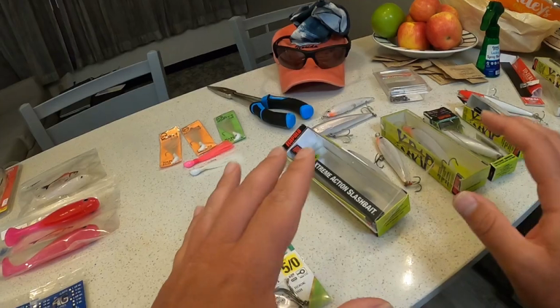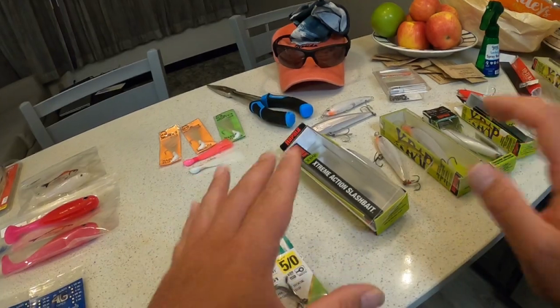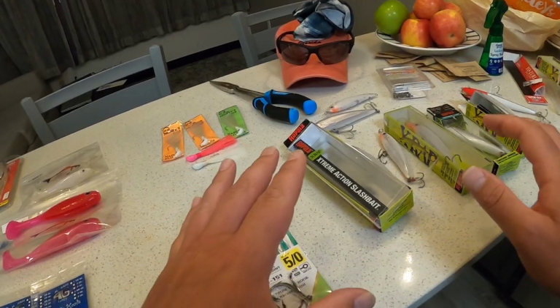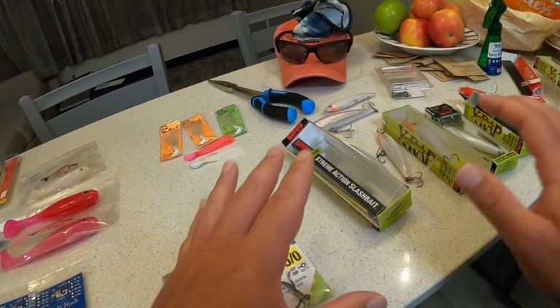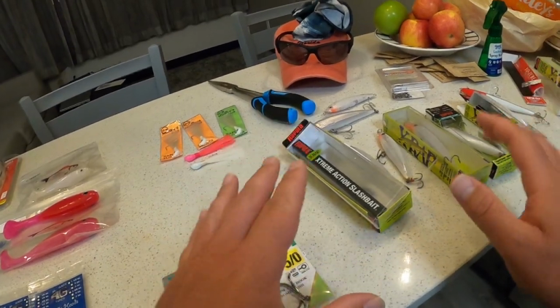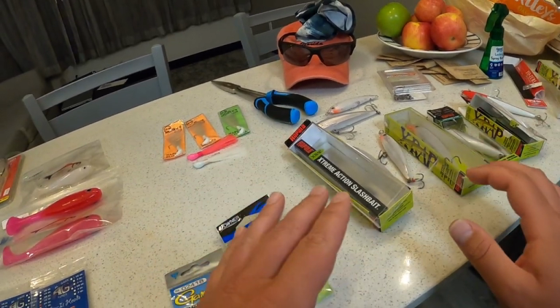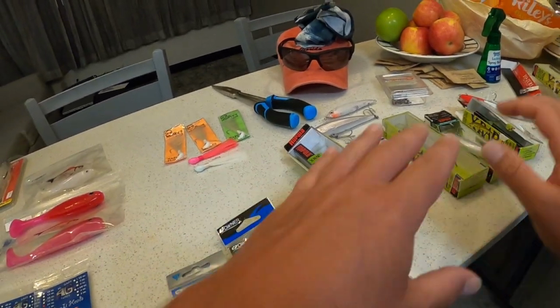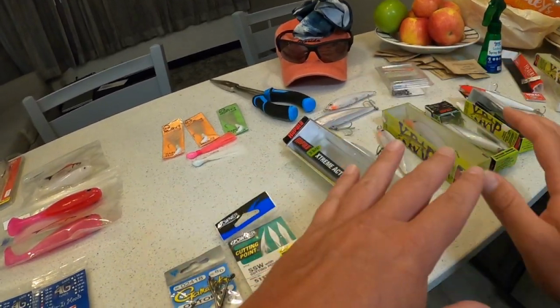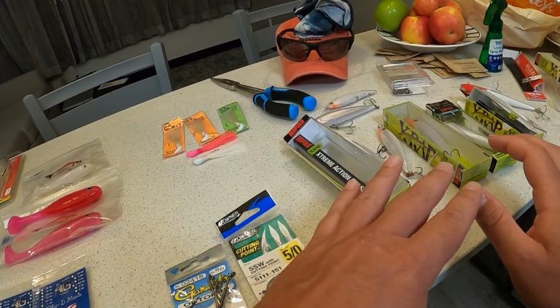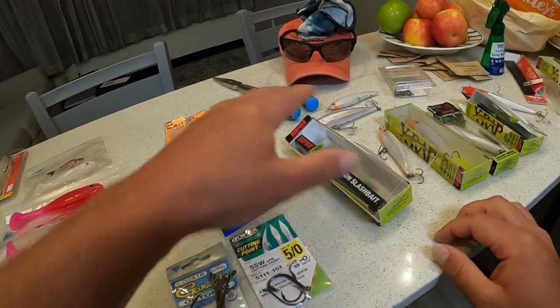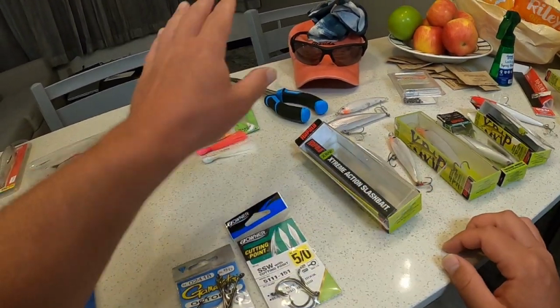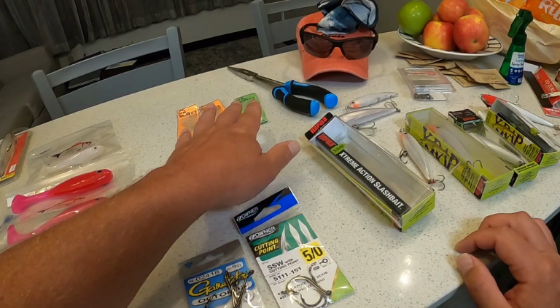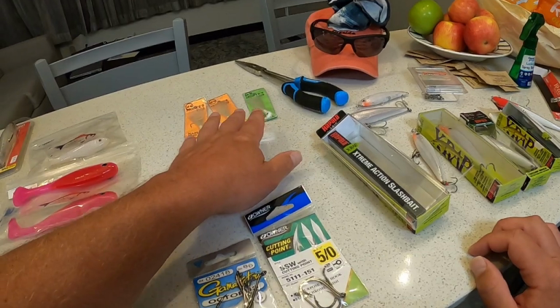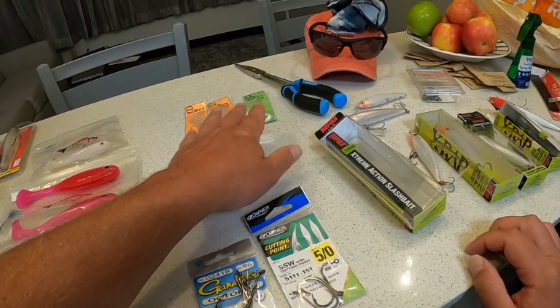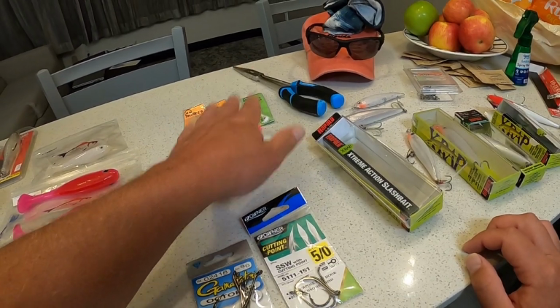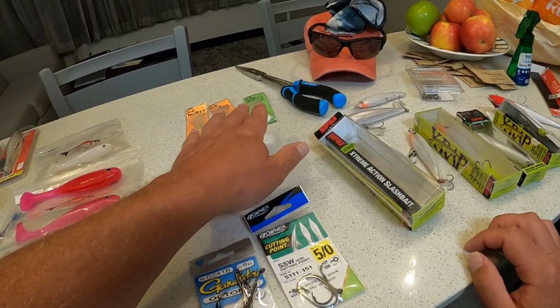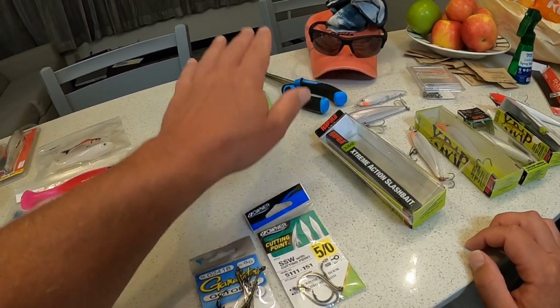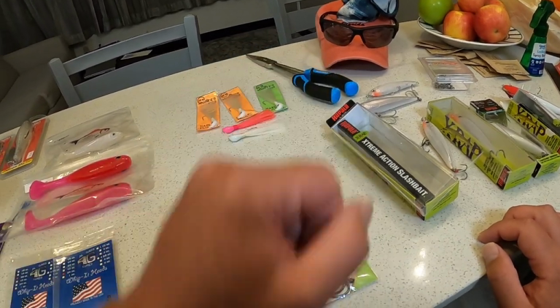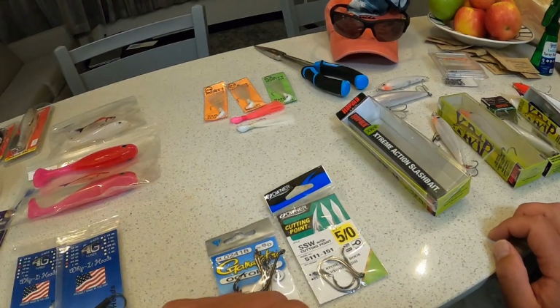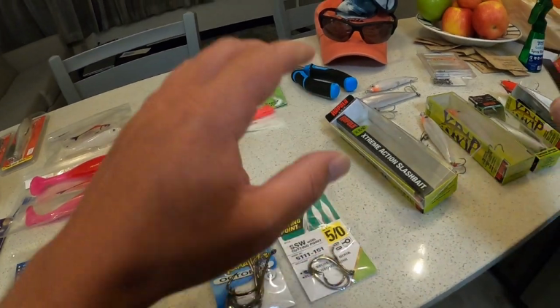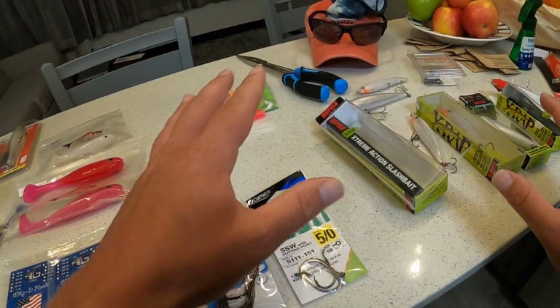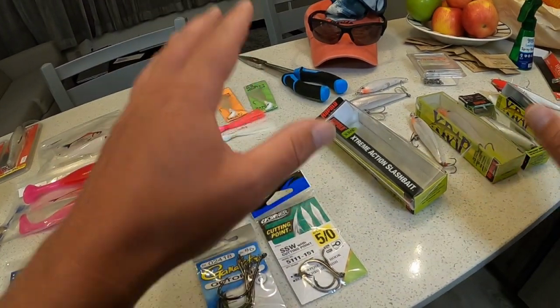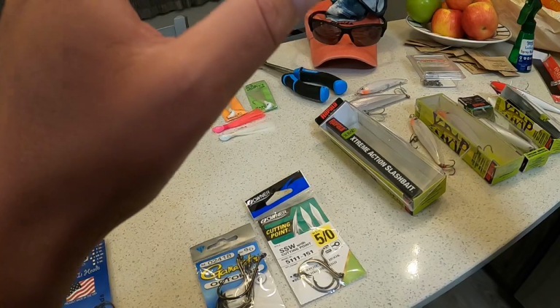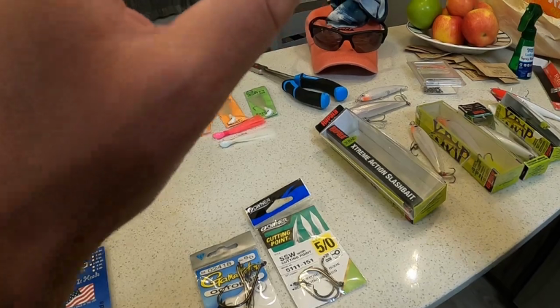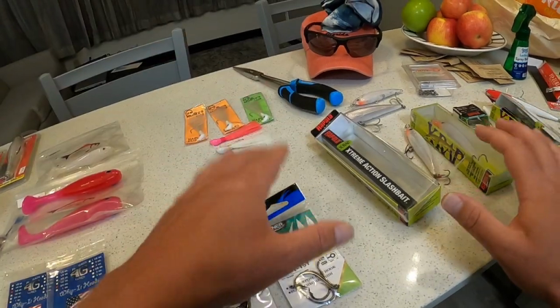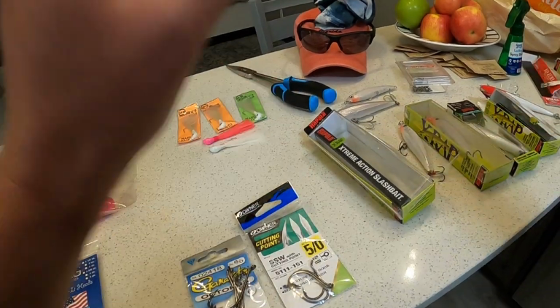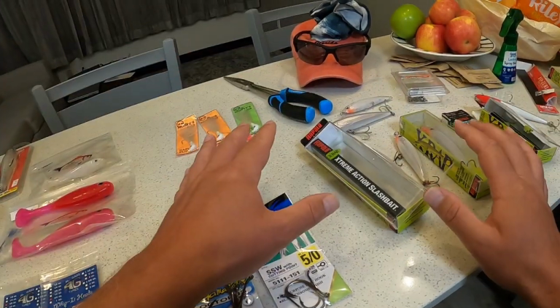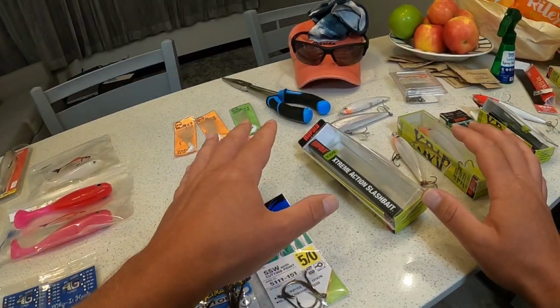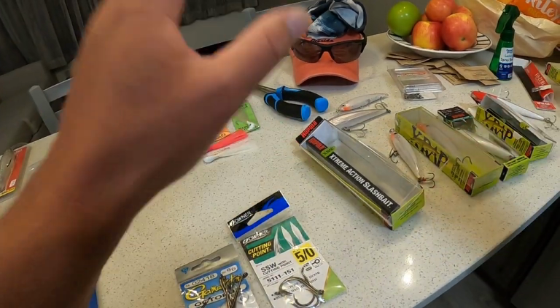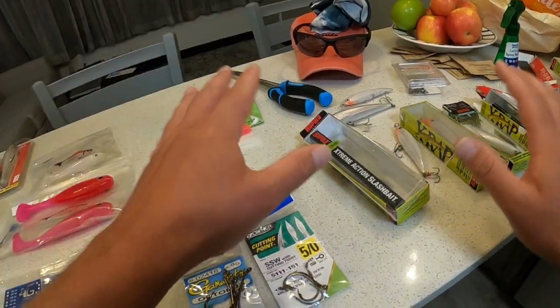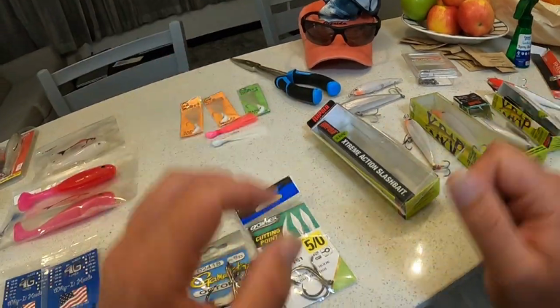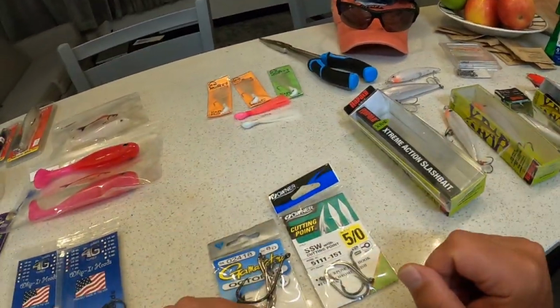Those are the two main baits that have worked really well for me down here in Florida: the X-wrap jerk bait and the 3/8-ounce Monte bucktail jig. Those are two great fishing lures that I know work and I would highly recommend.